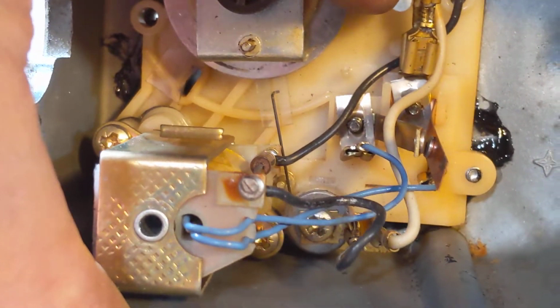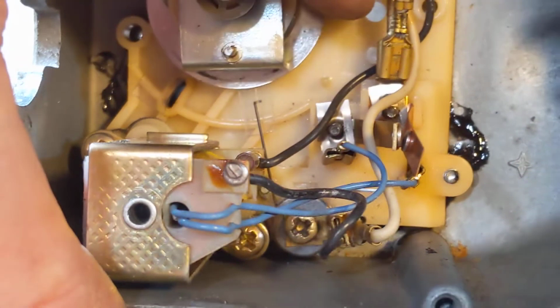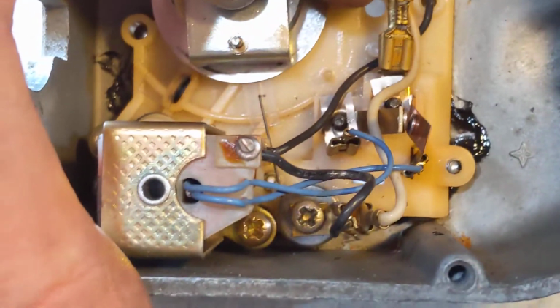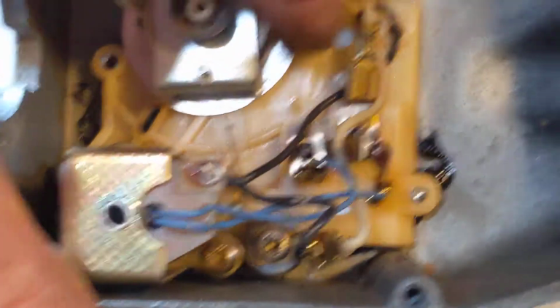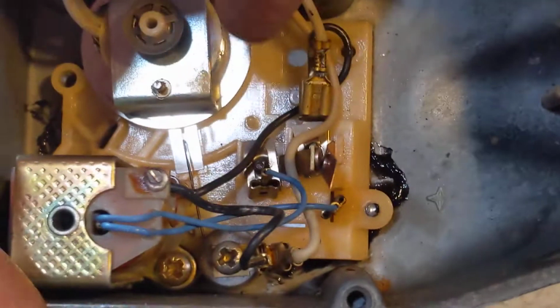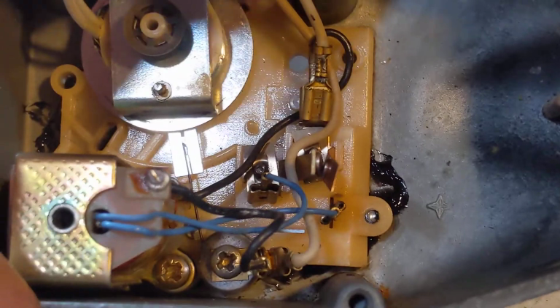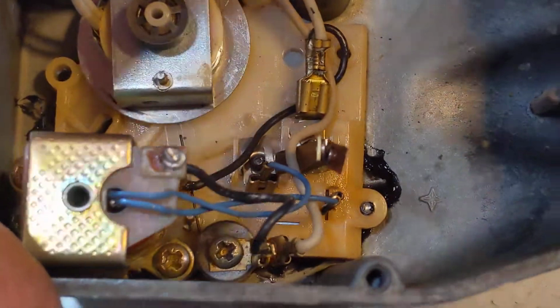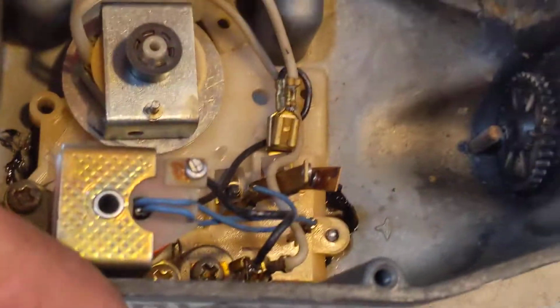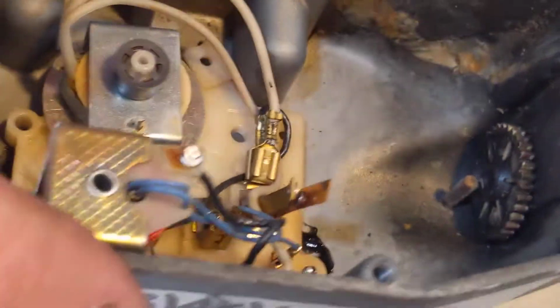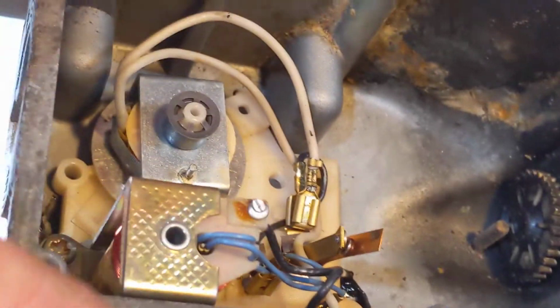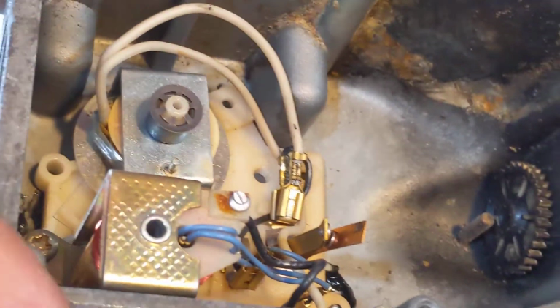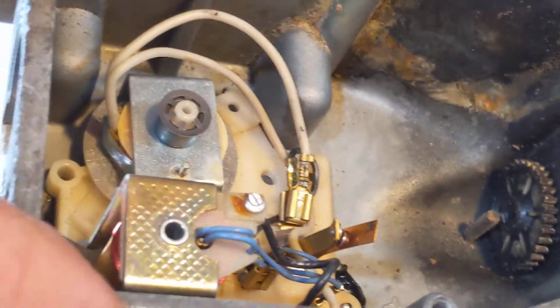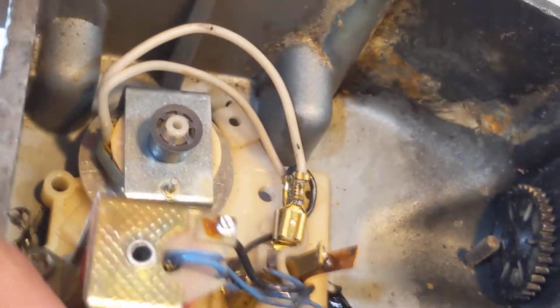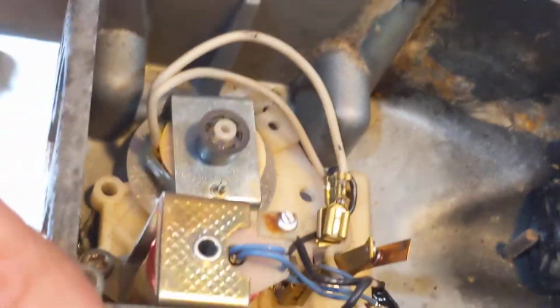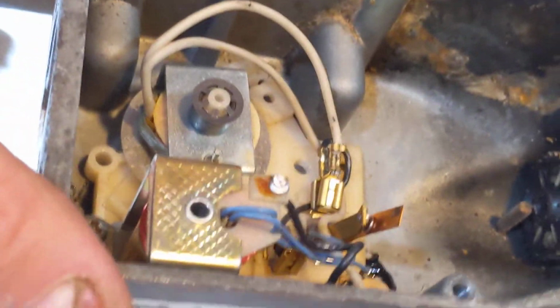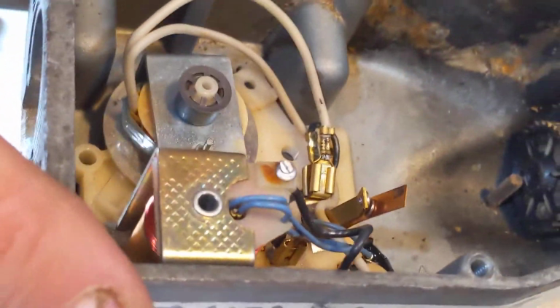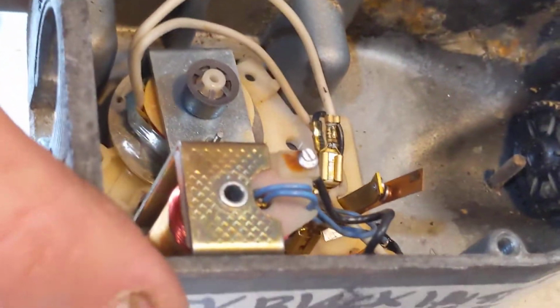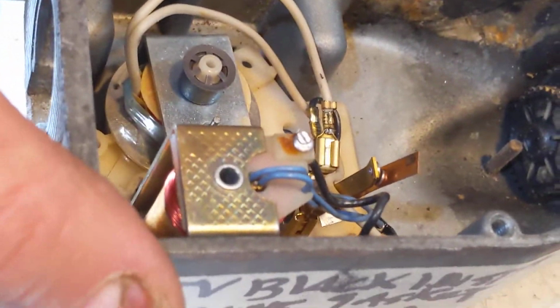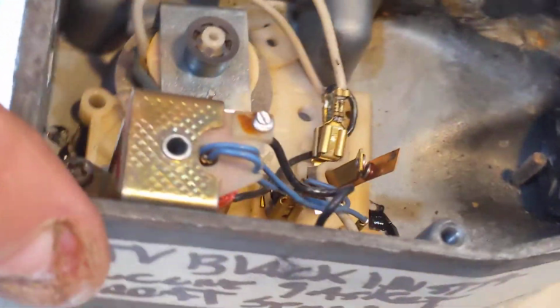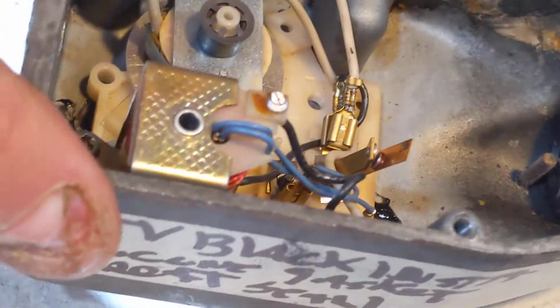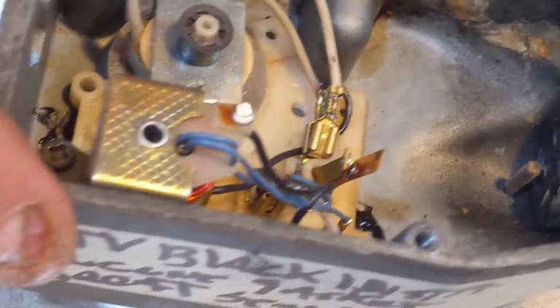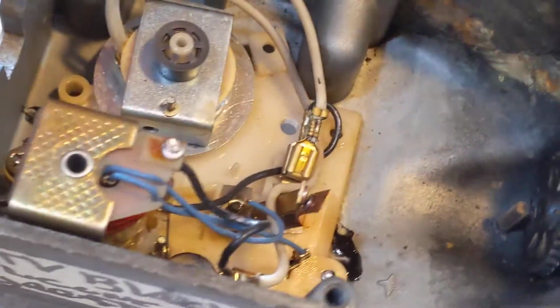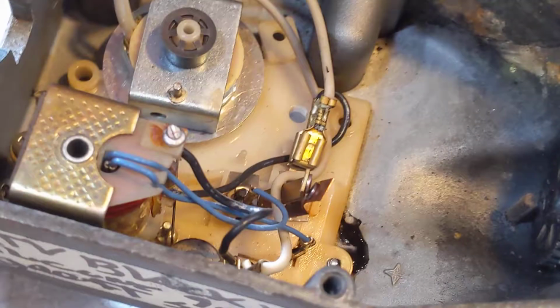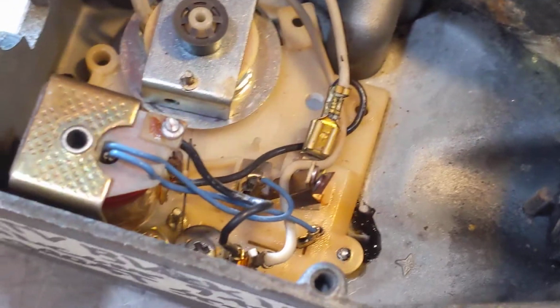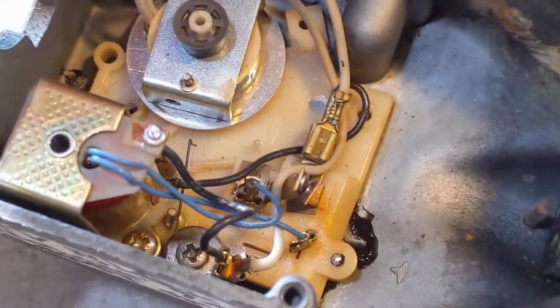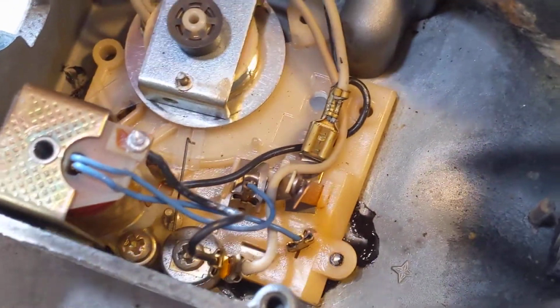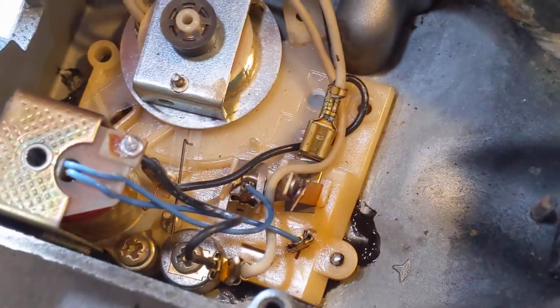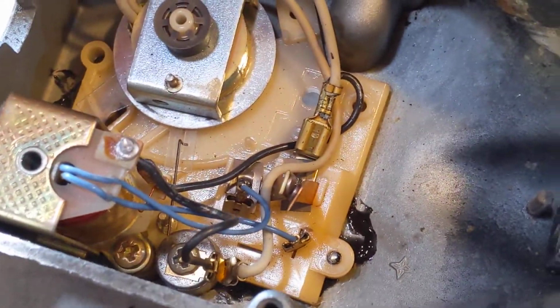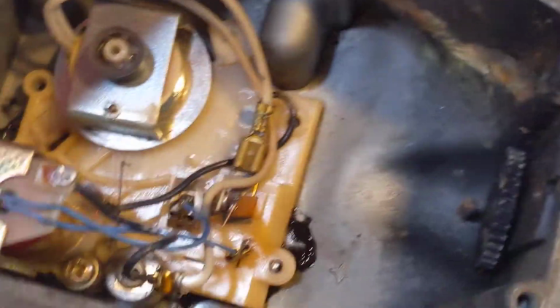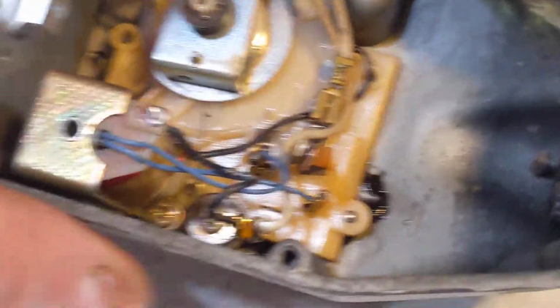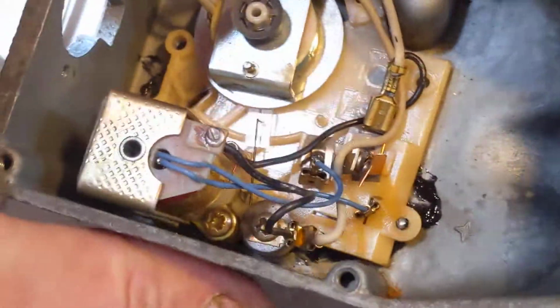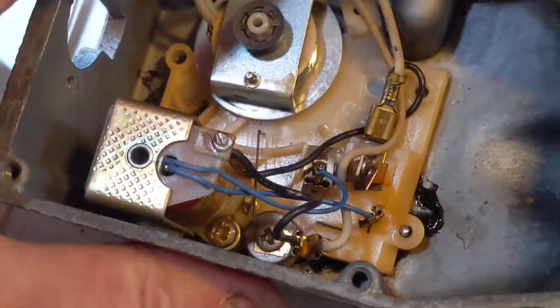Some of them are a little more complicated — have safety switches and other features. These do not have resume.